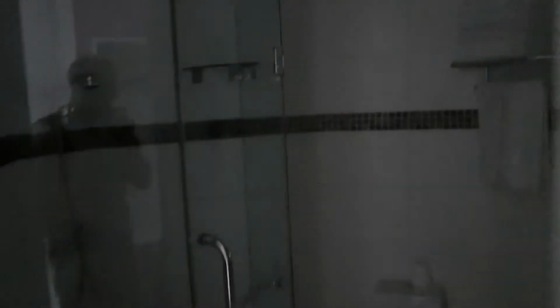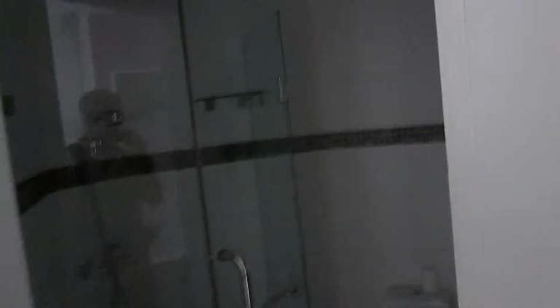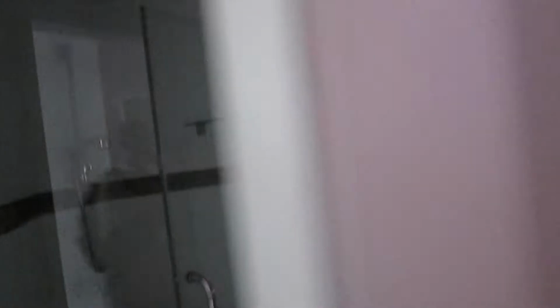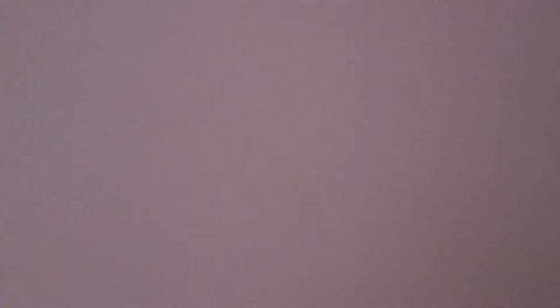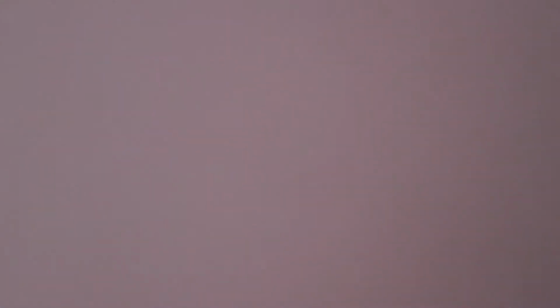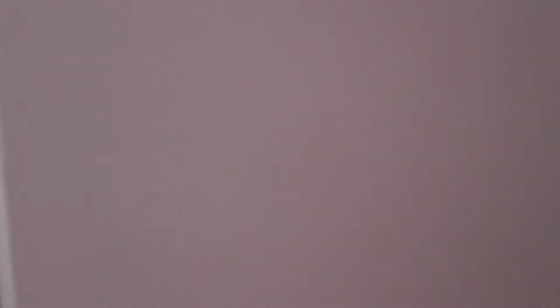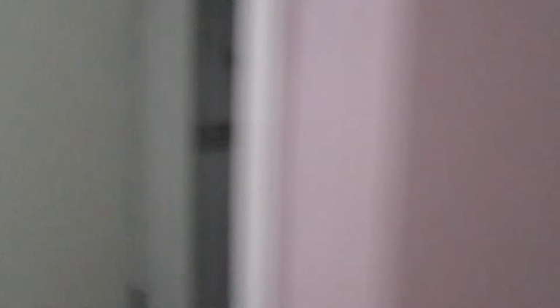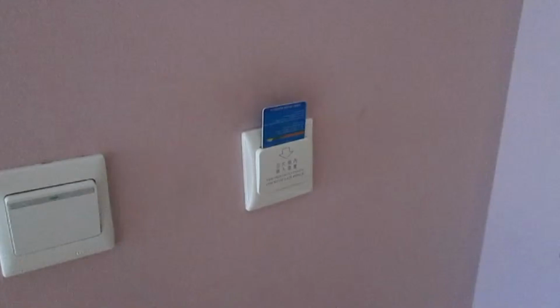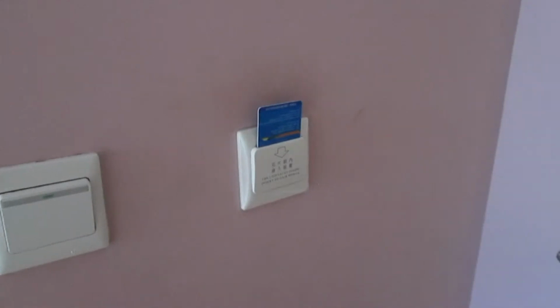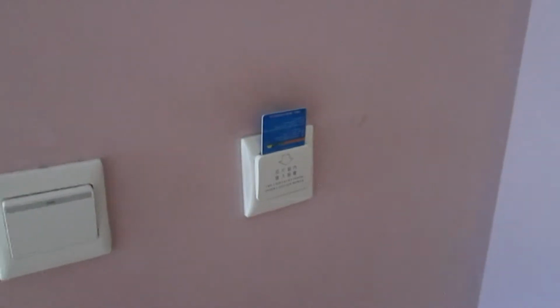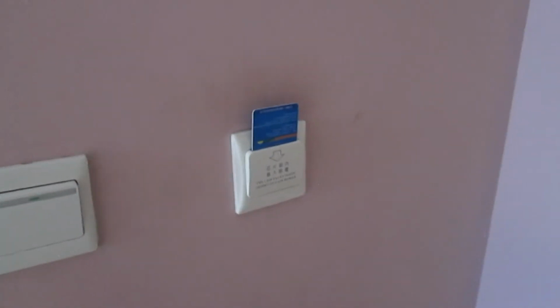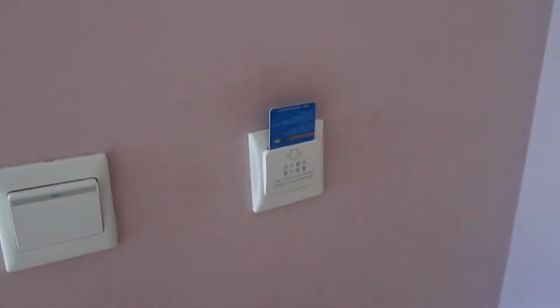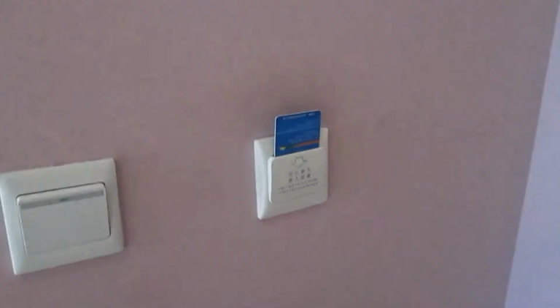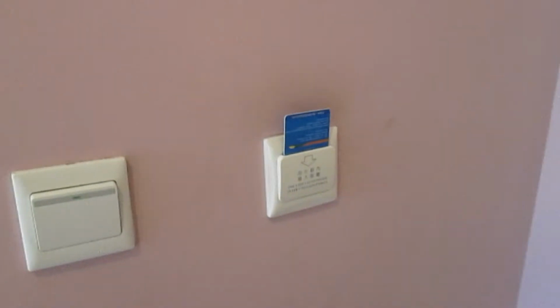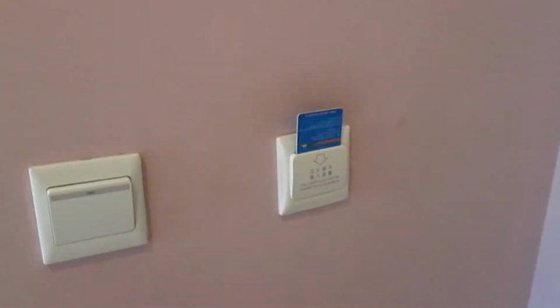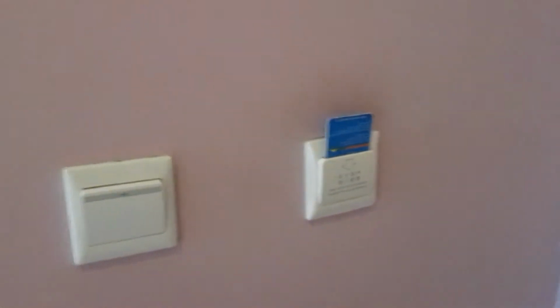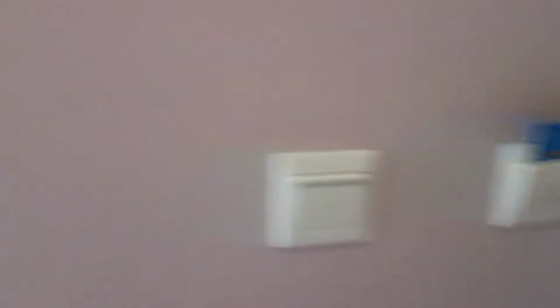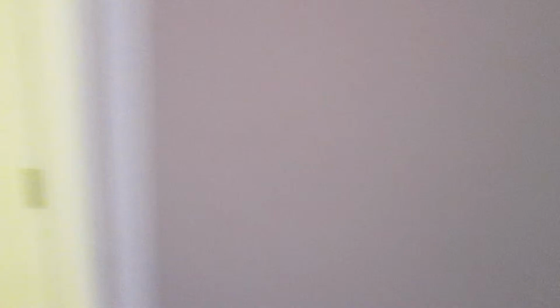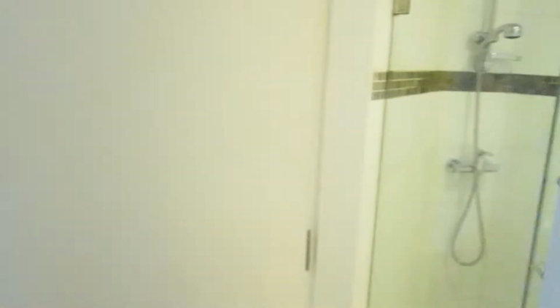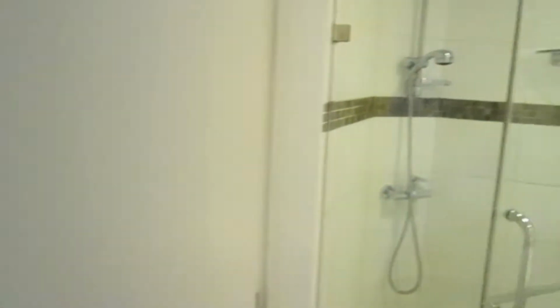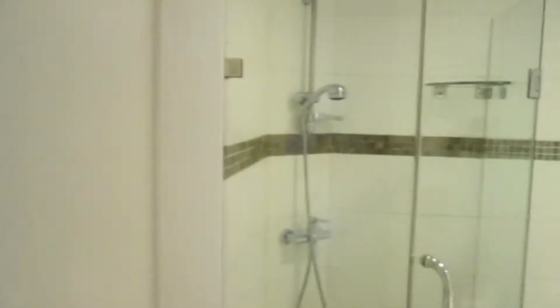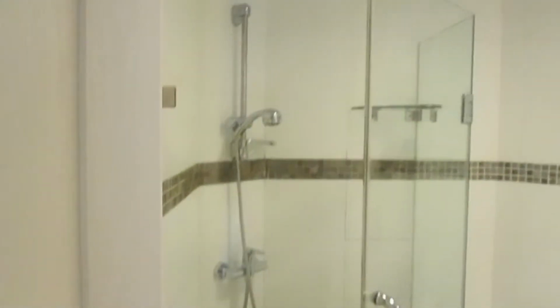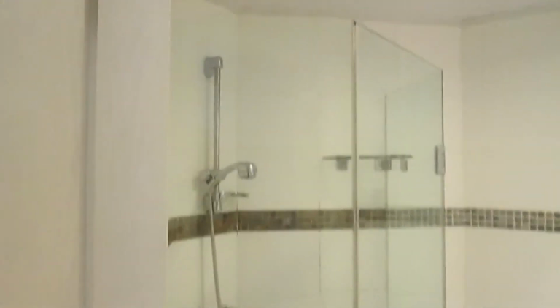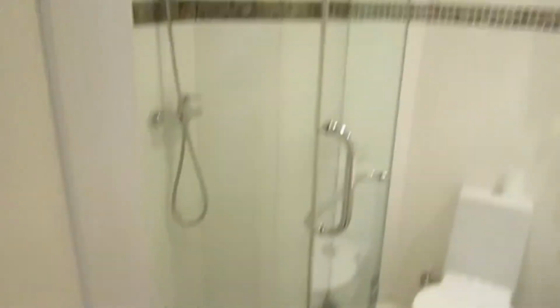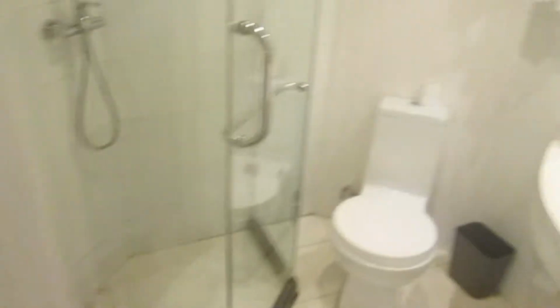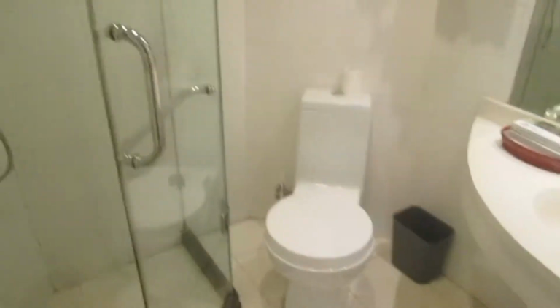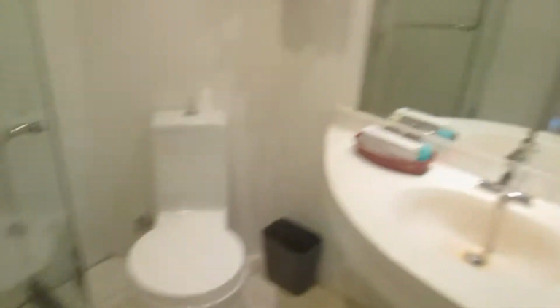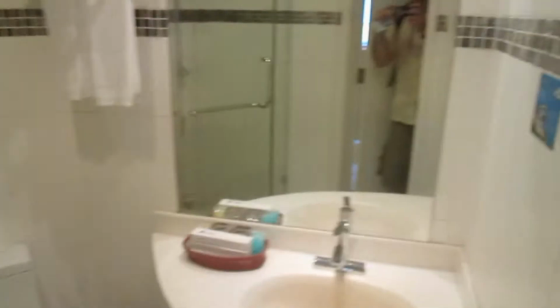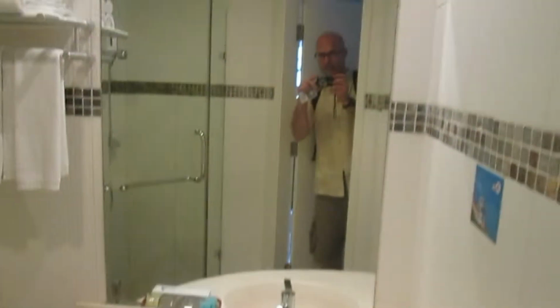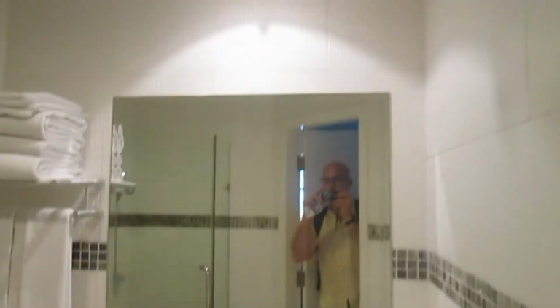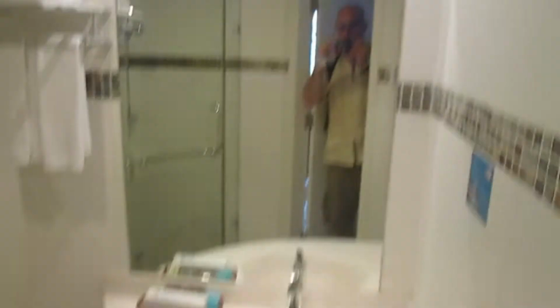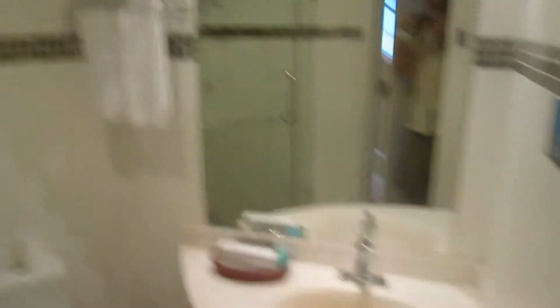We've got to put the power on — forgot to put the card into the power slot. Now we've got power. You can see our bathroom: nice shower, toilet, very clean and tidy.